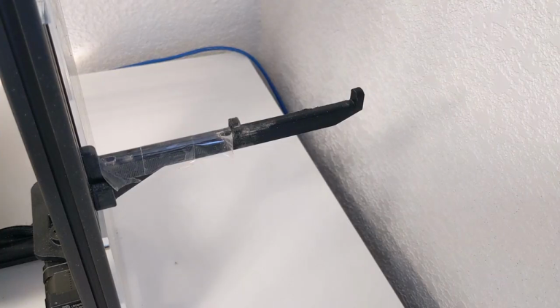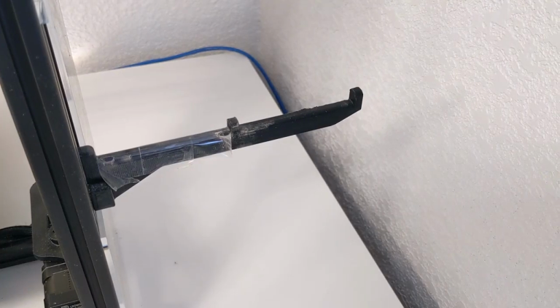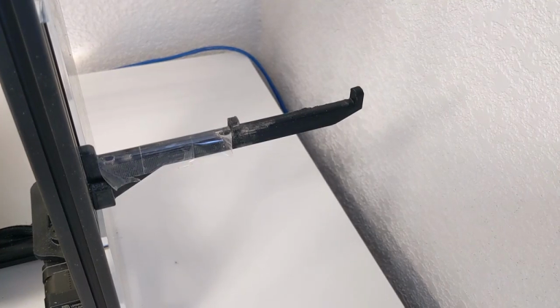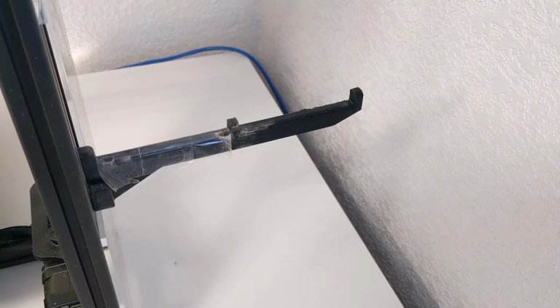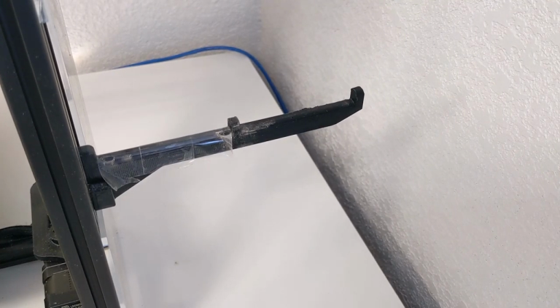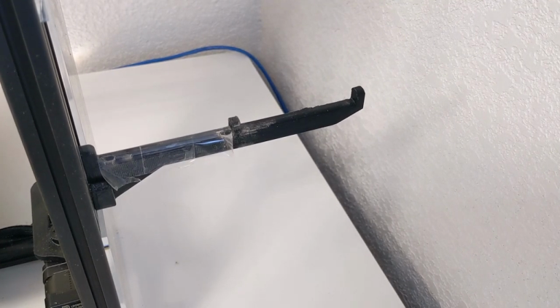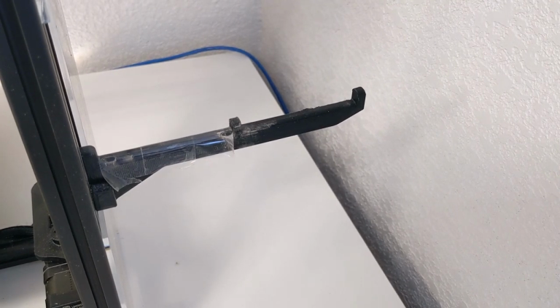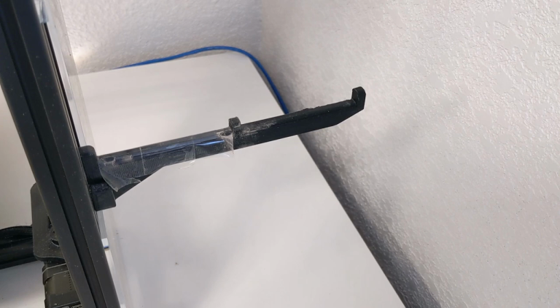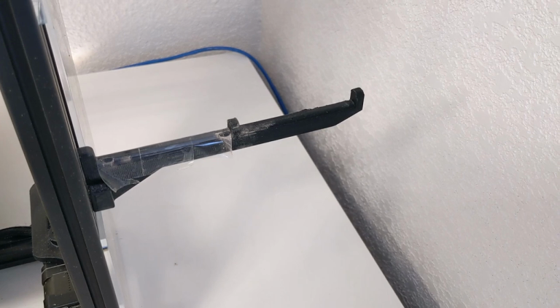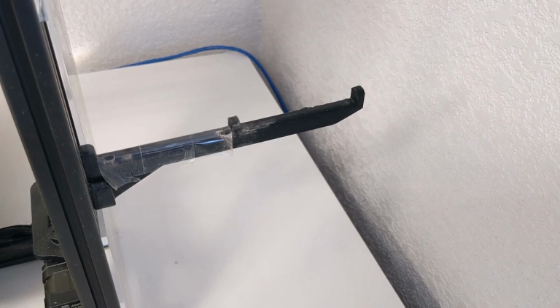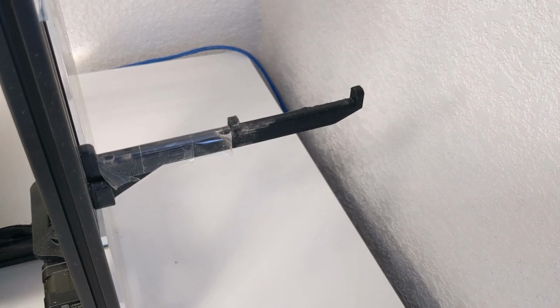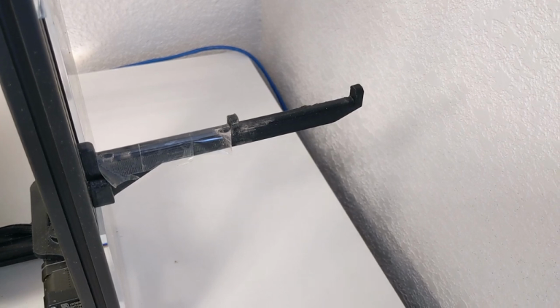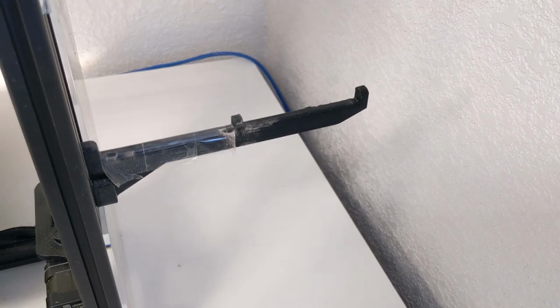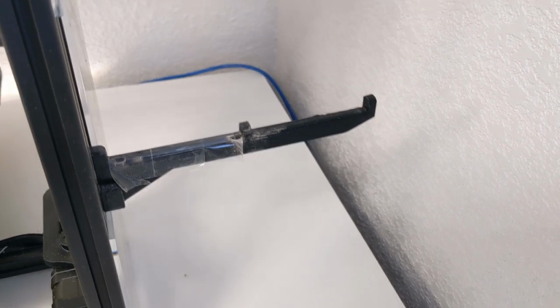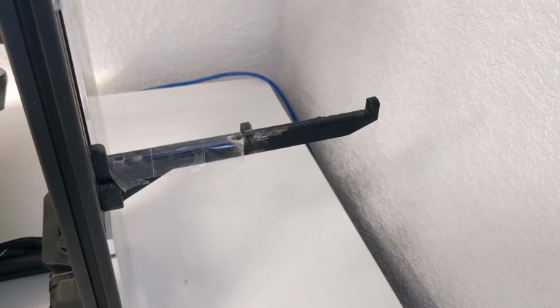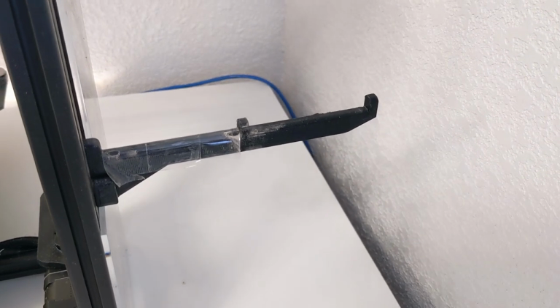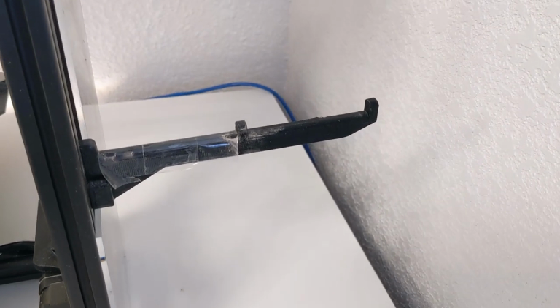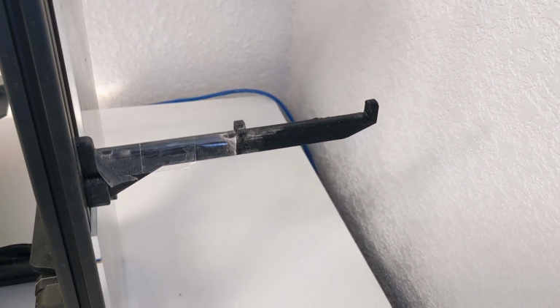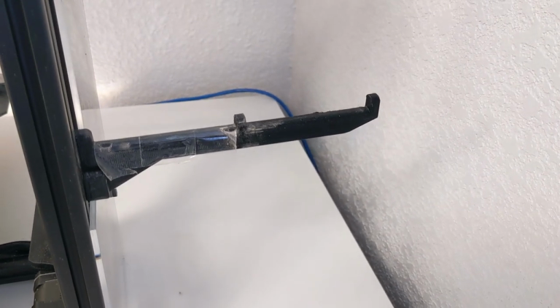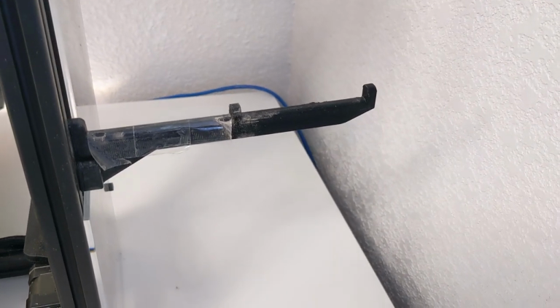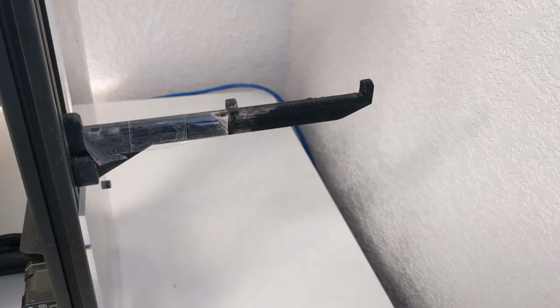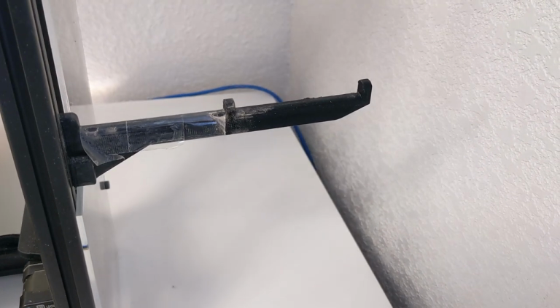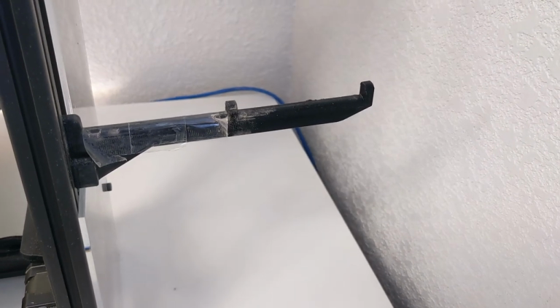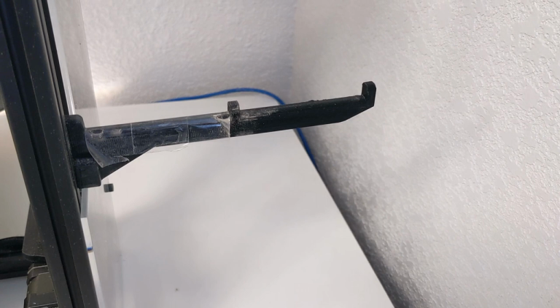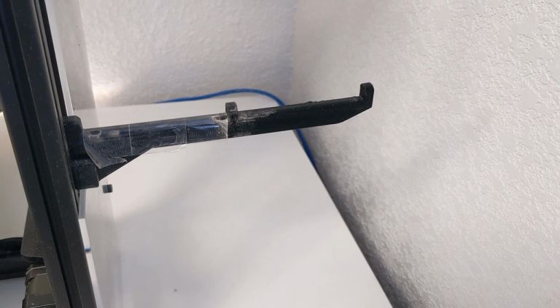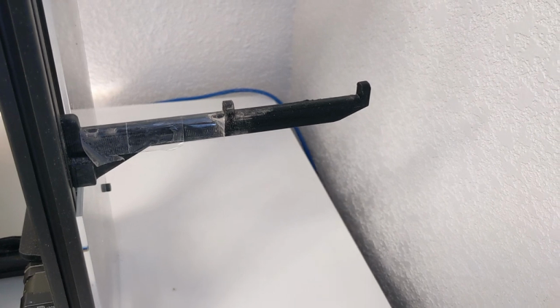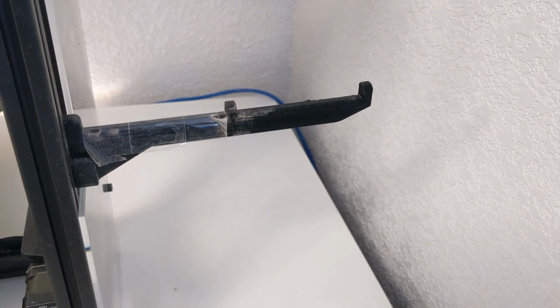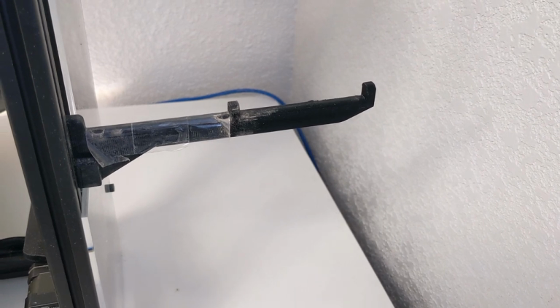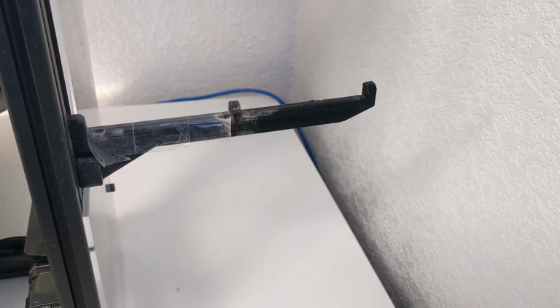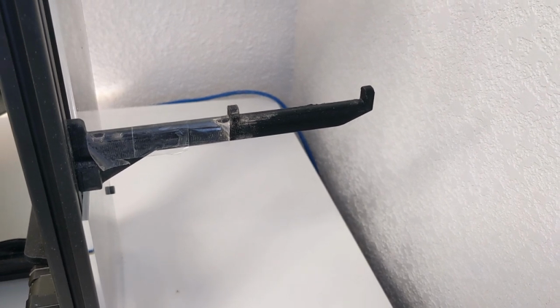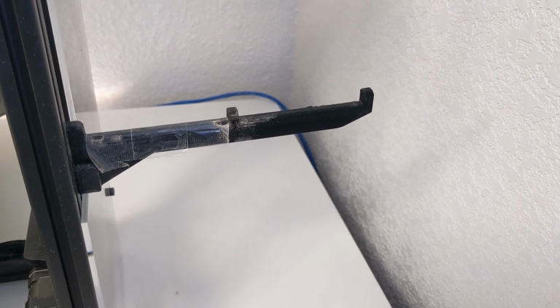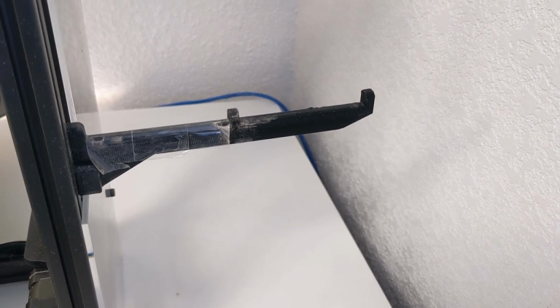The plastic arm used to hold the filament spool can also start to wear where the spool rides along the upper surface. Place a smooth wear surface here, like a strip of packing tape, to ensure consistent performance.